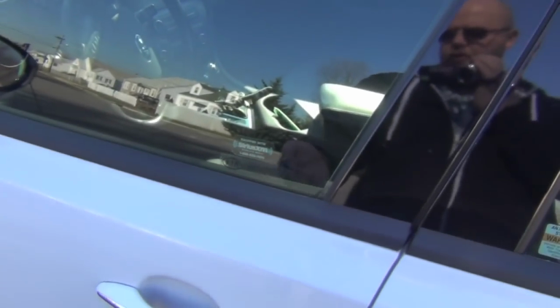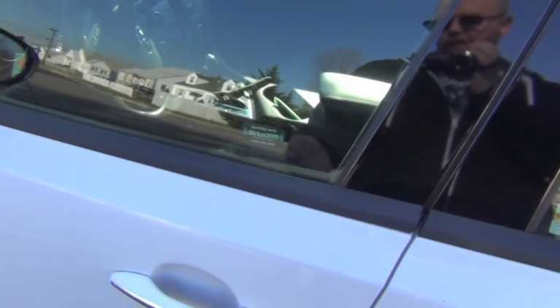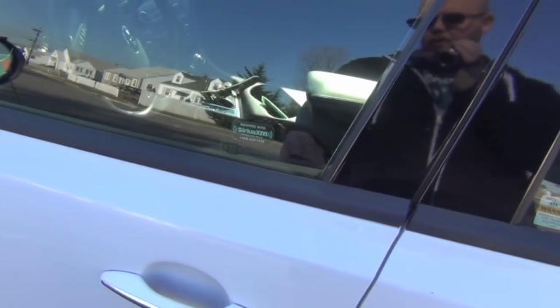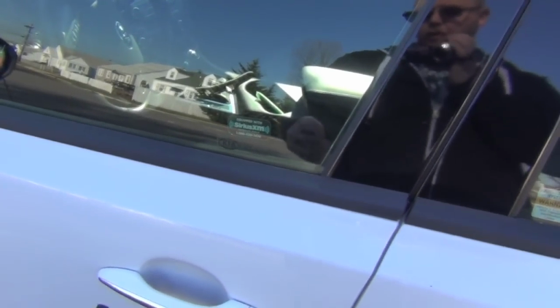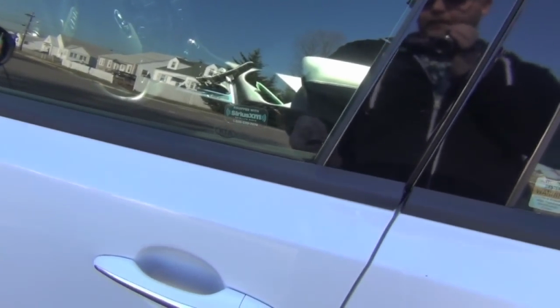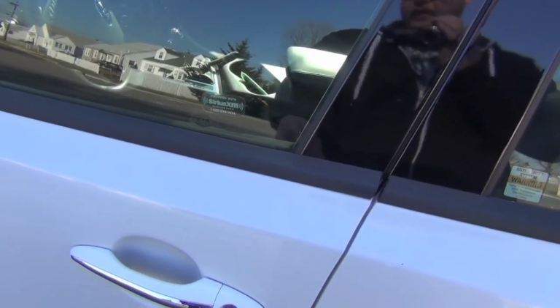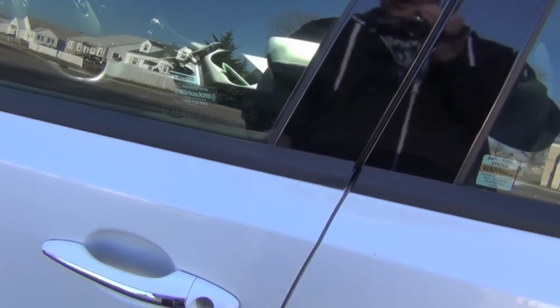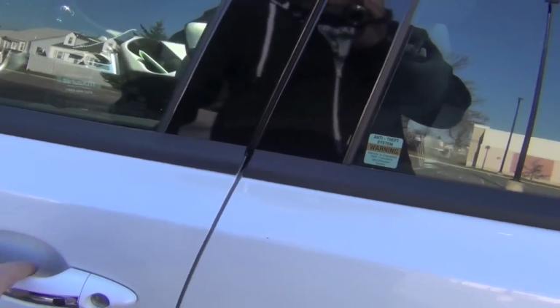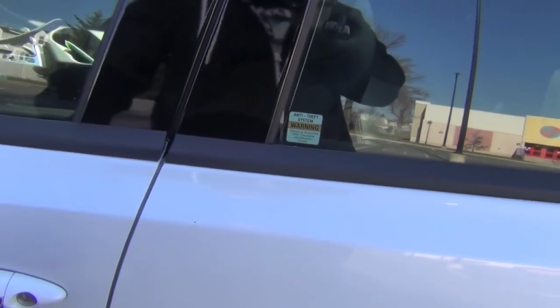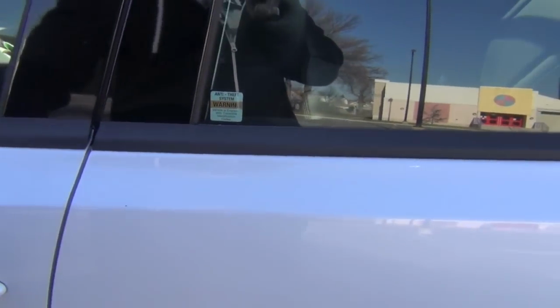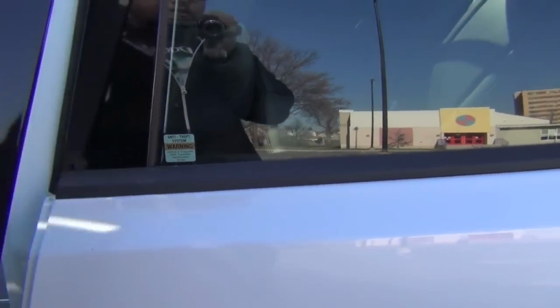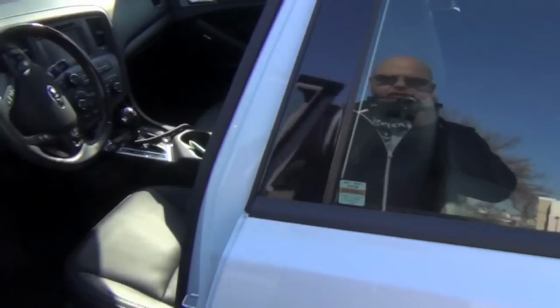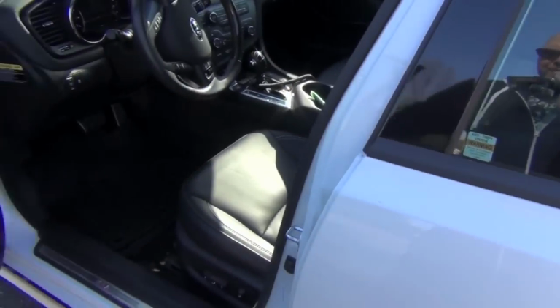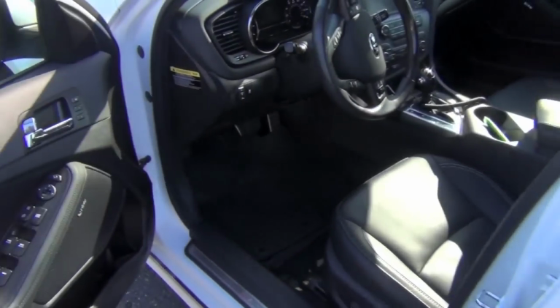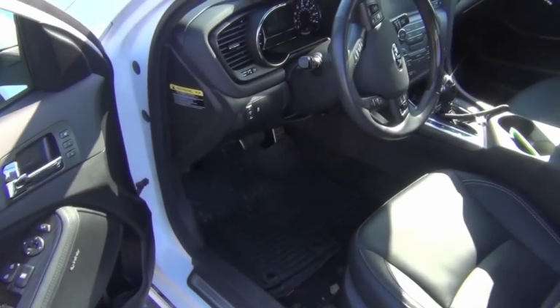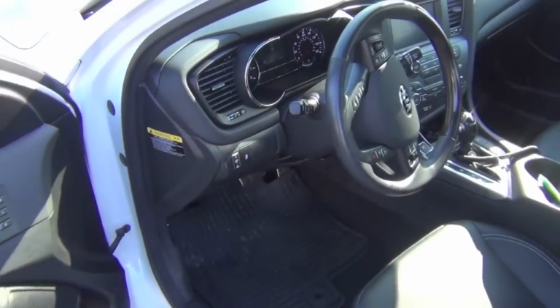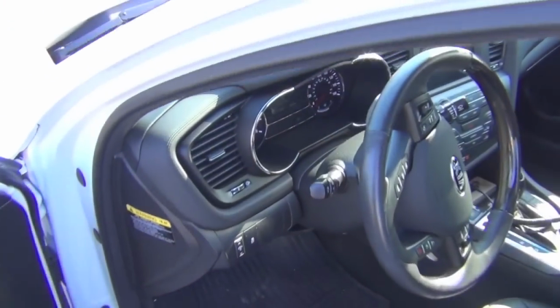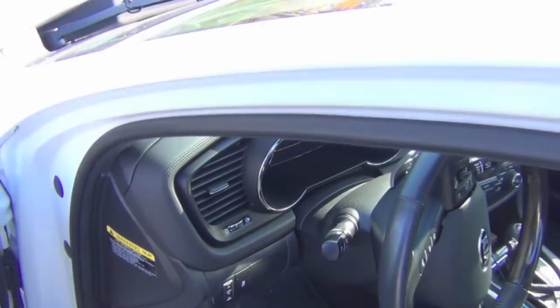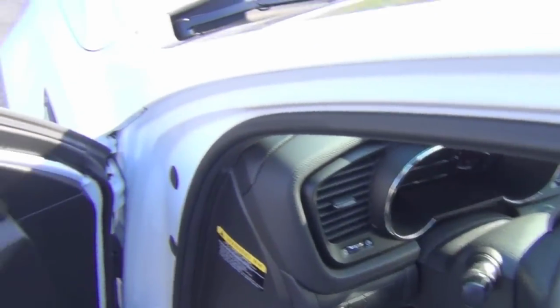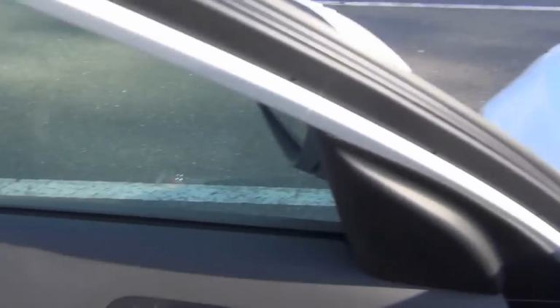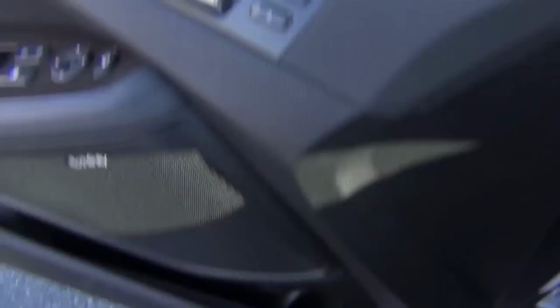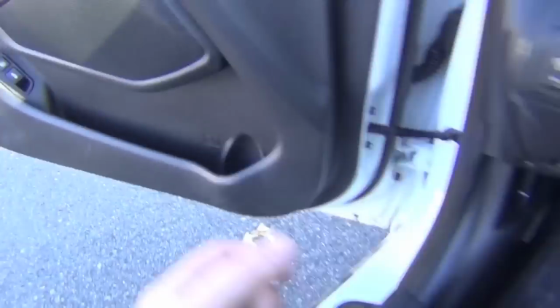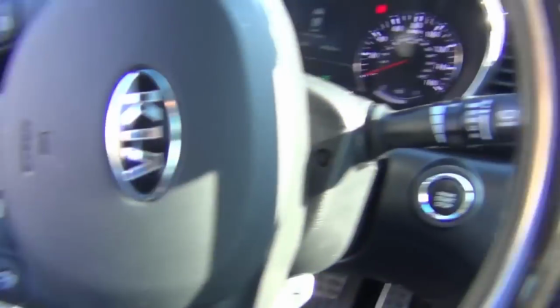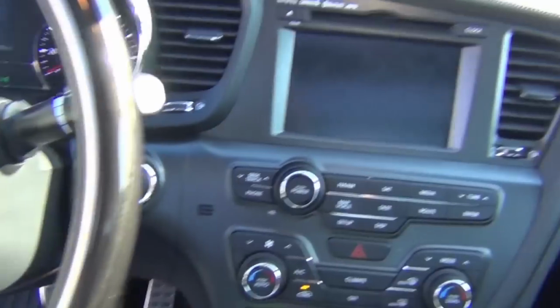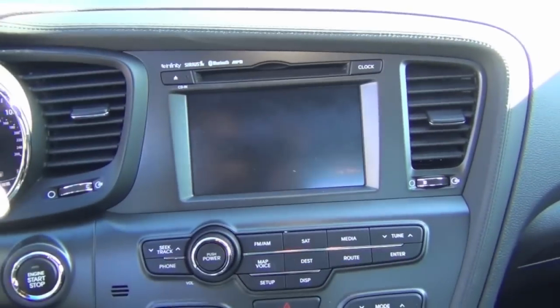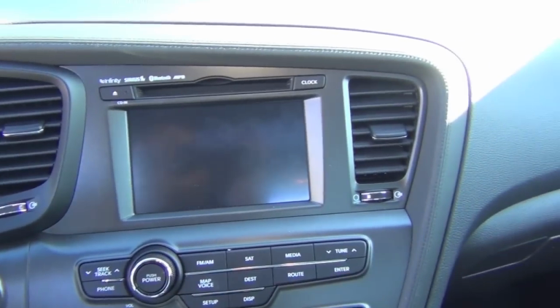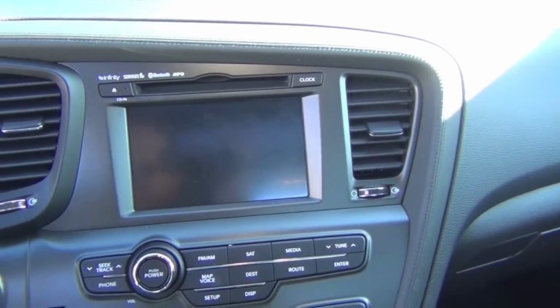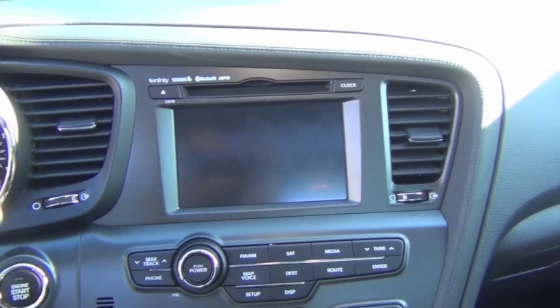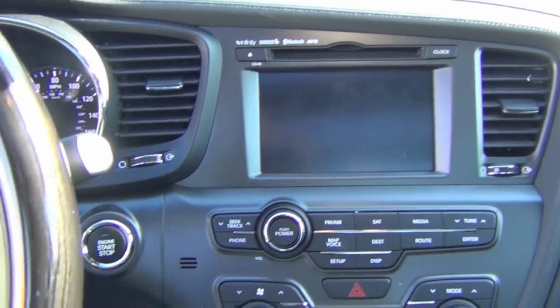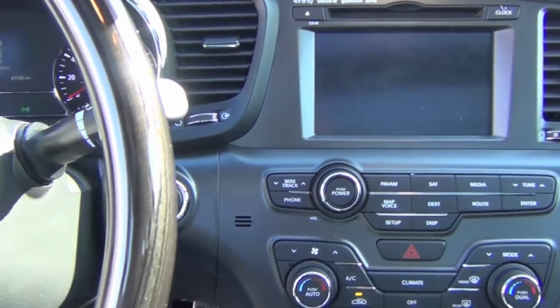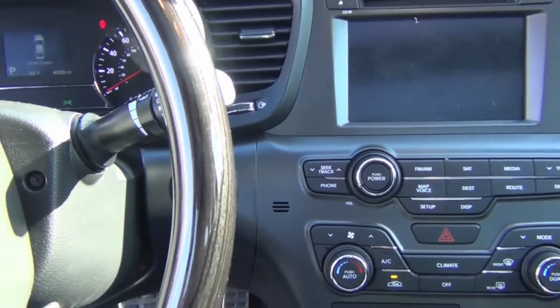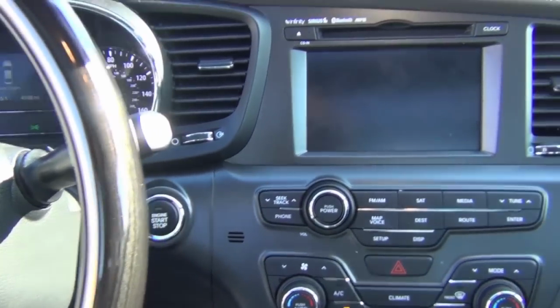To get inside, you can use this key fob or the other one. Hit the unlock button and you'll hear the locks unlock. So we get inside — don't mind the camera moving around.